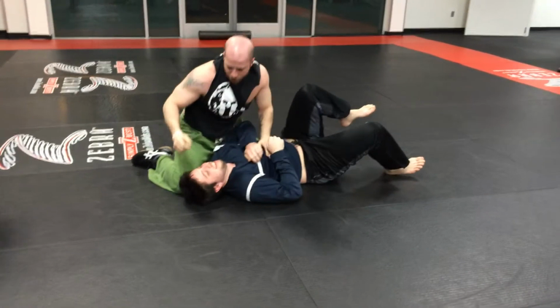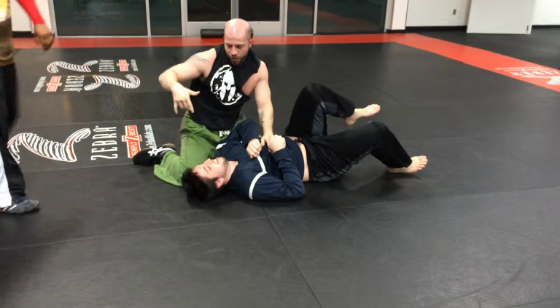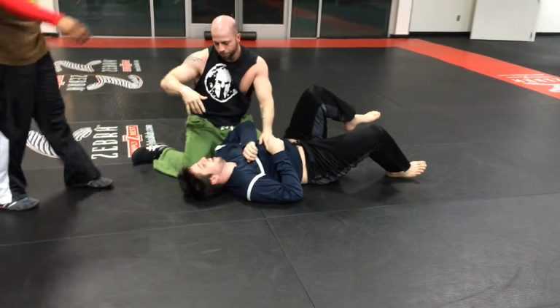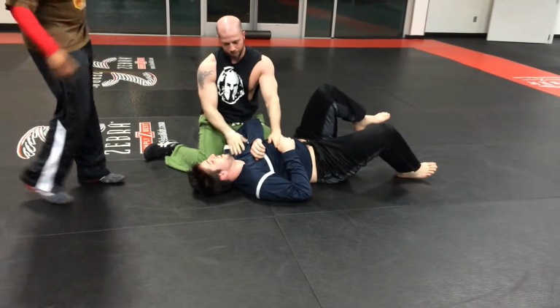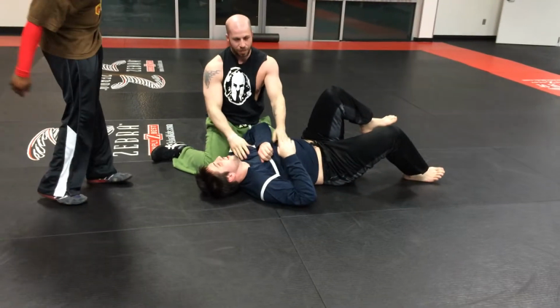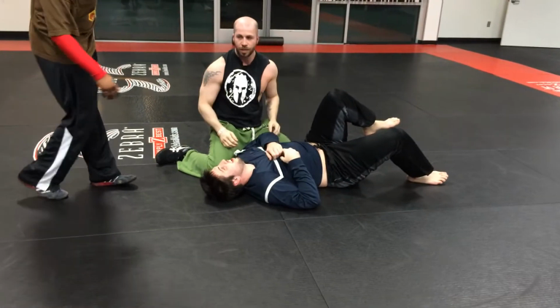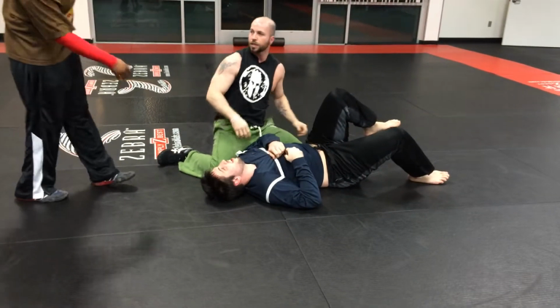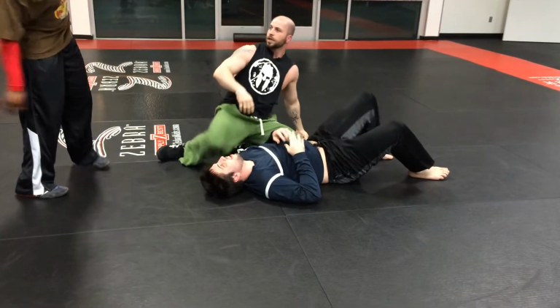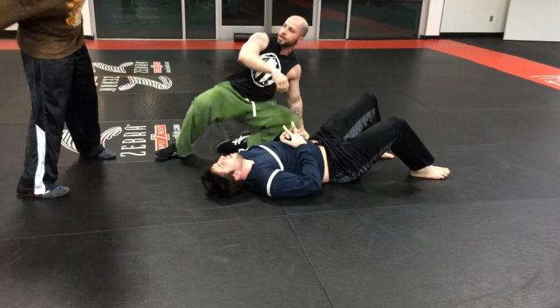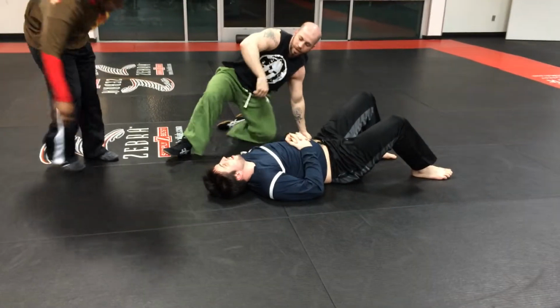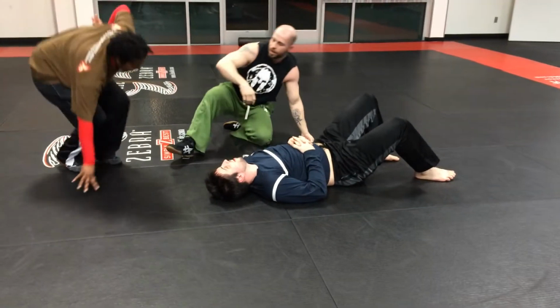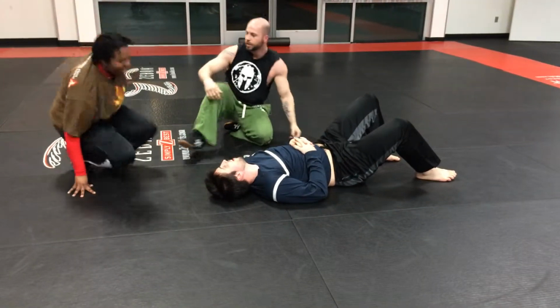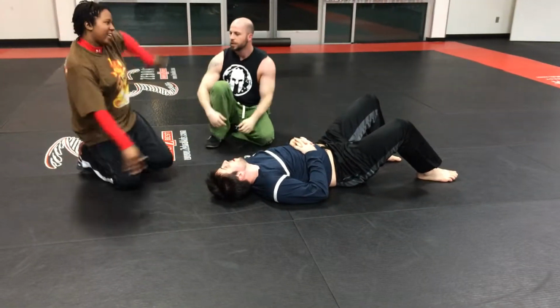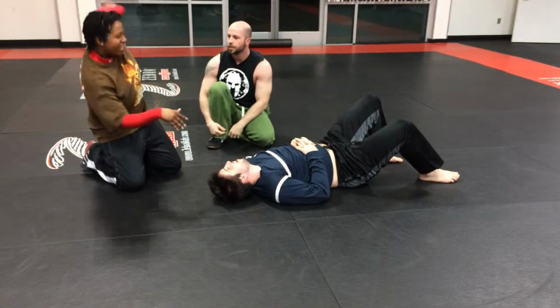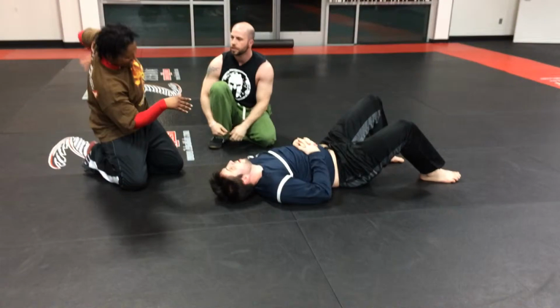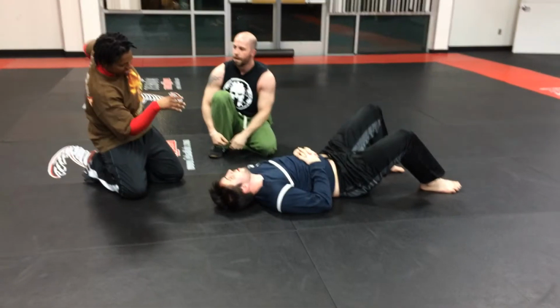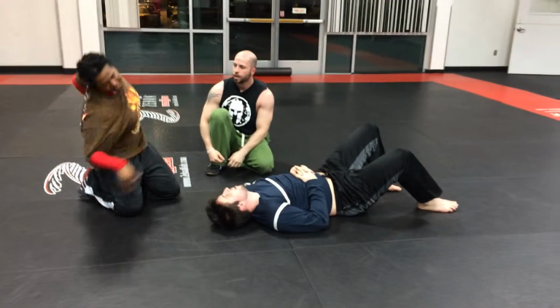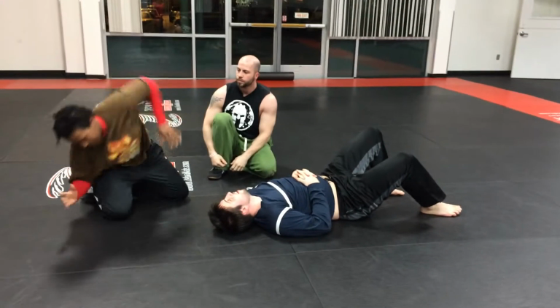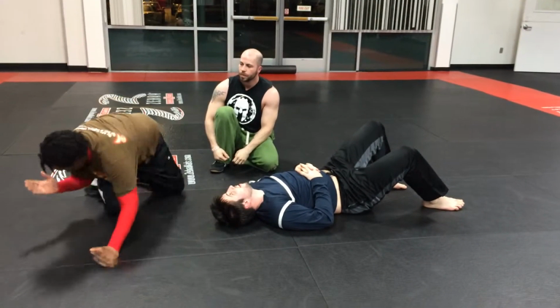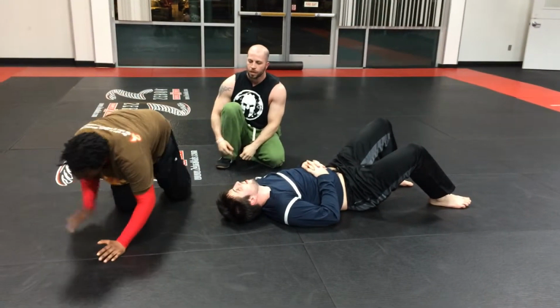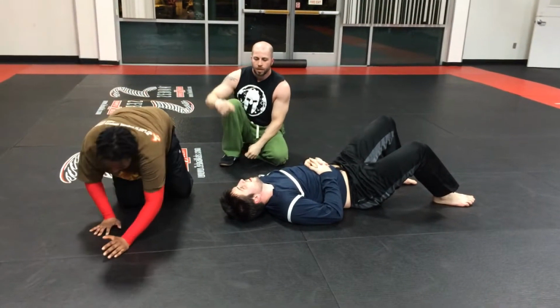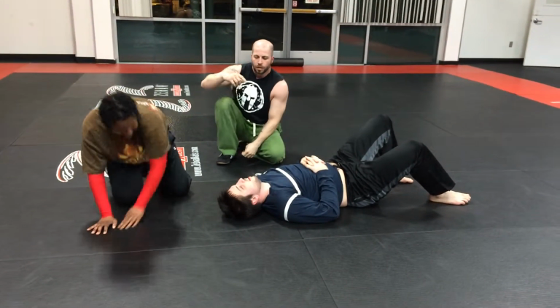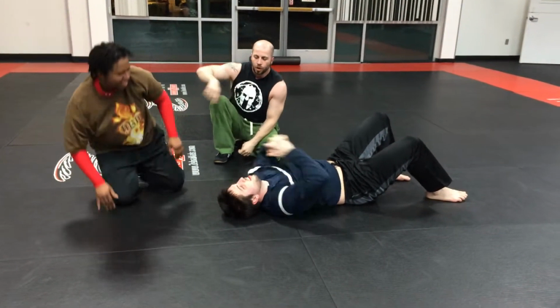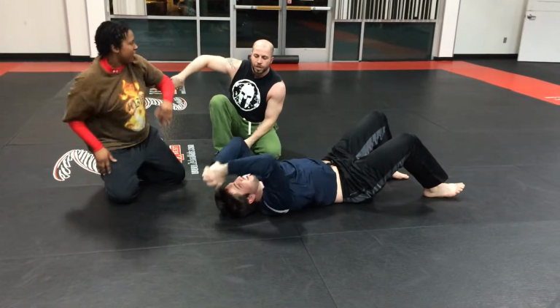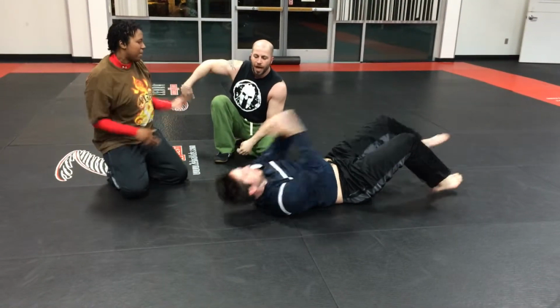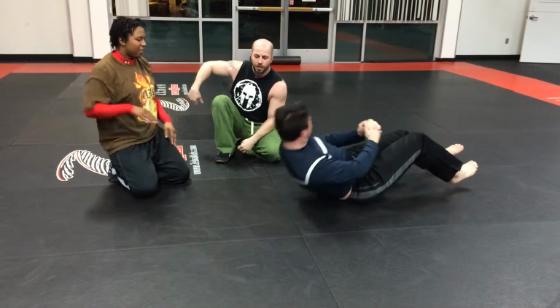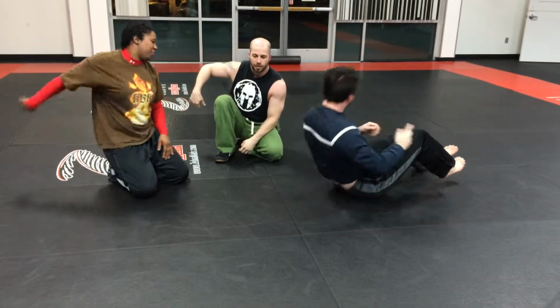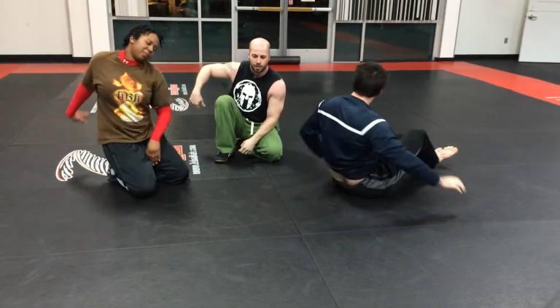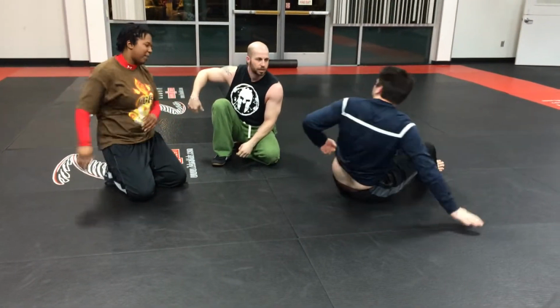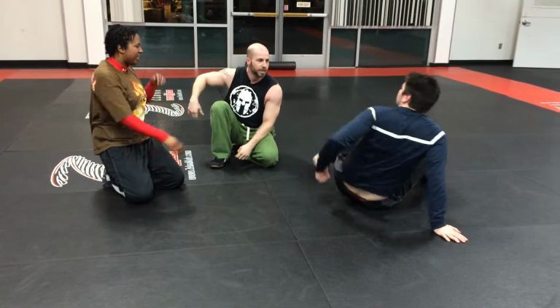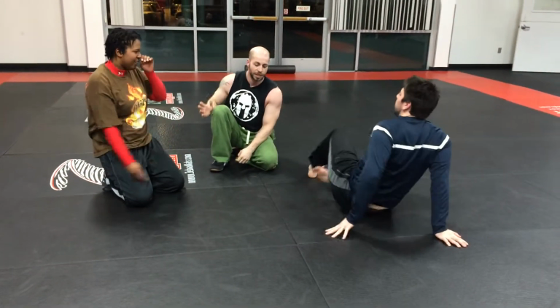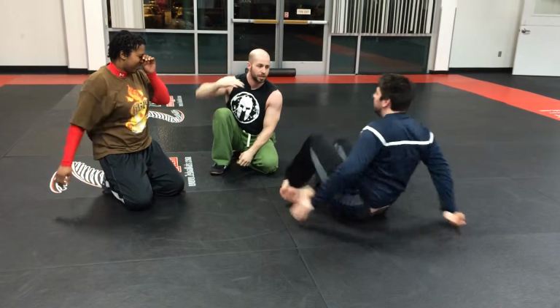So if you ever get caught like this, where you have that hip, immediately let go of your thumb. Don't ever reach back, because you're going to pin yourself. Don't ever reach back — that's an instant.